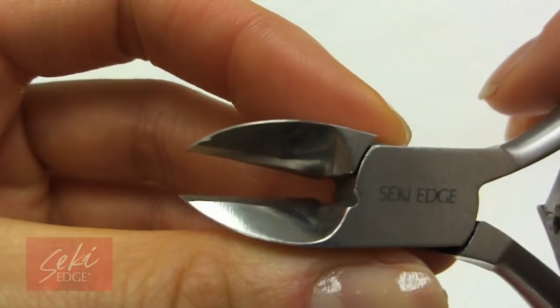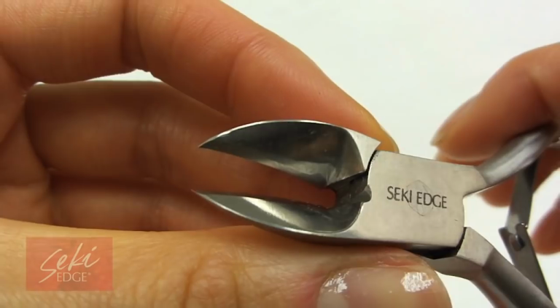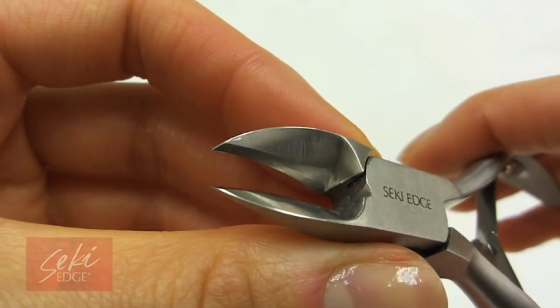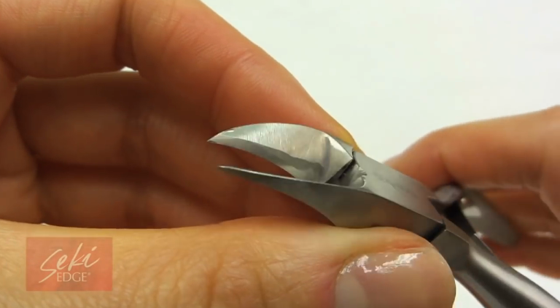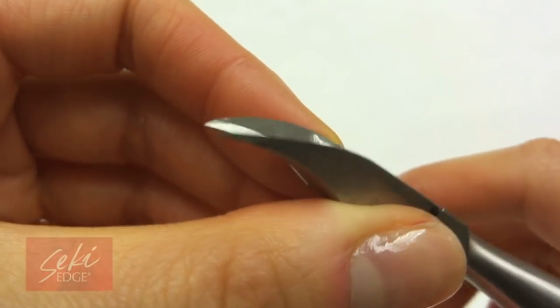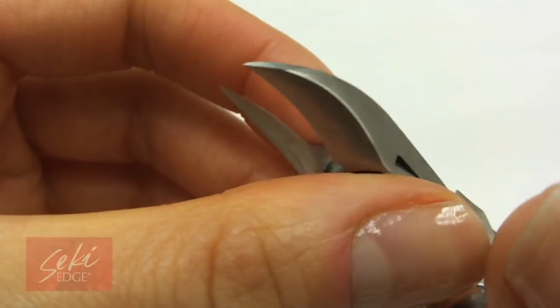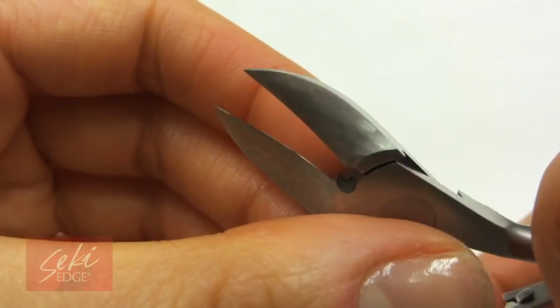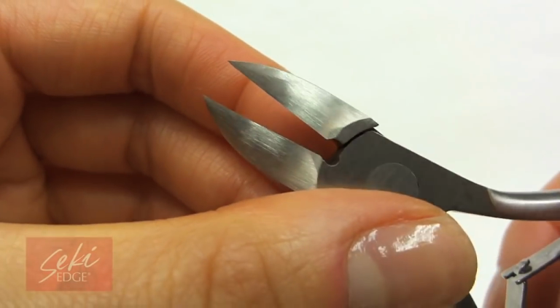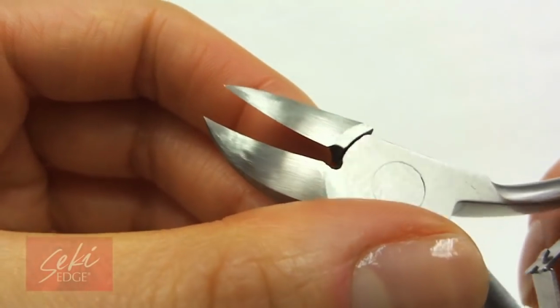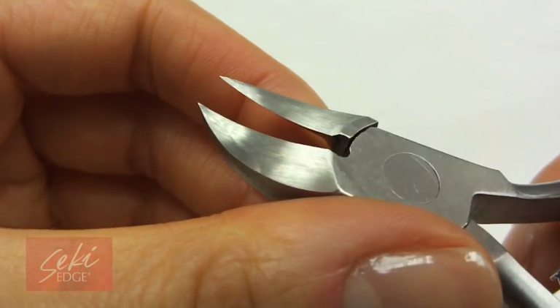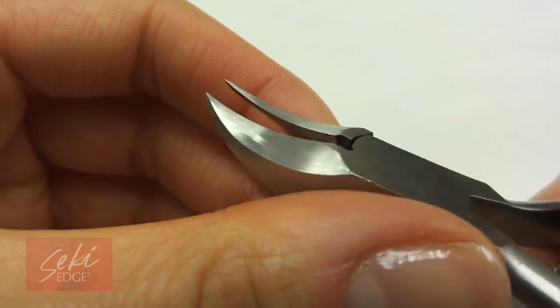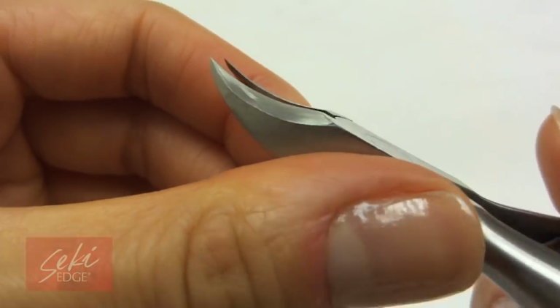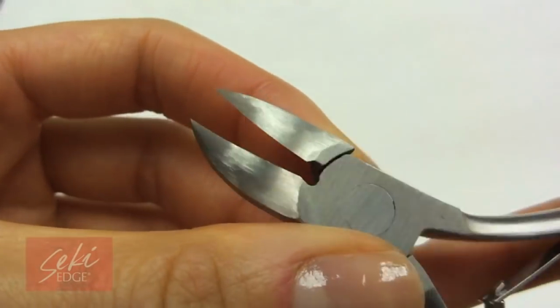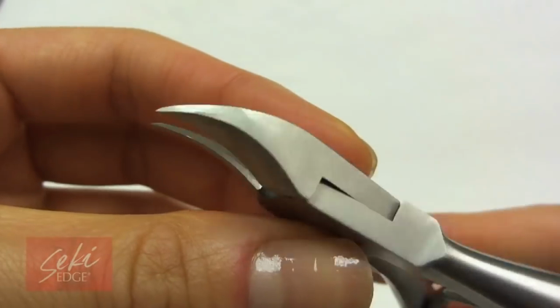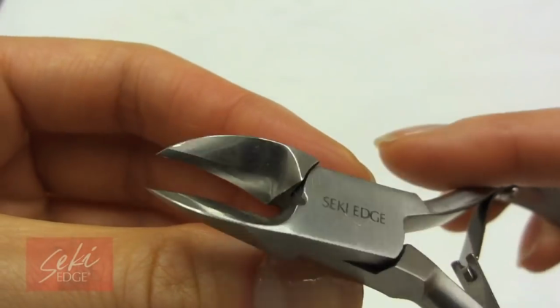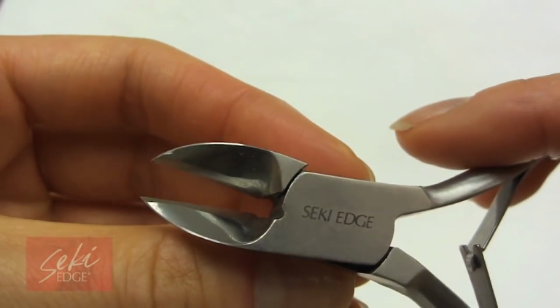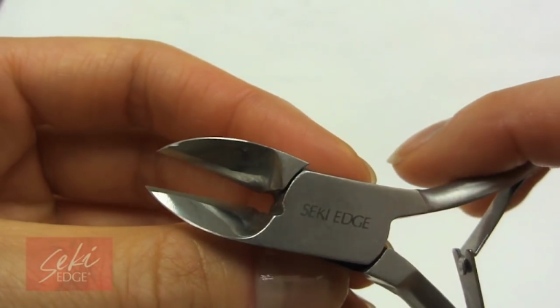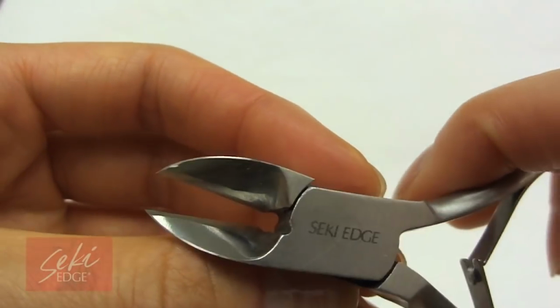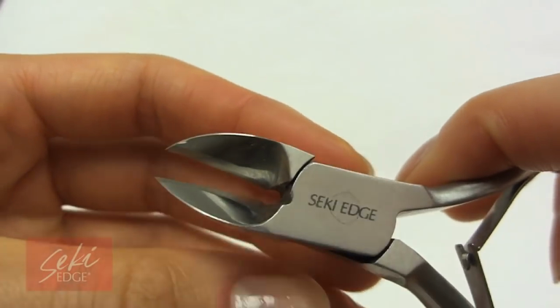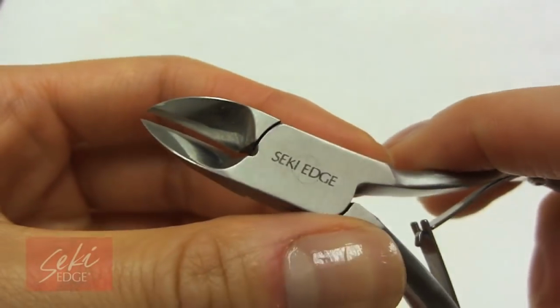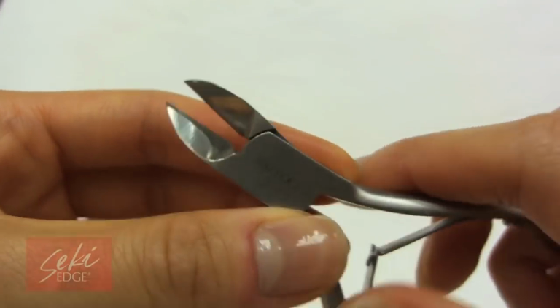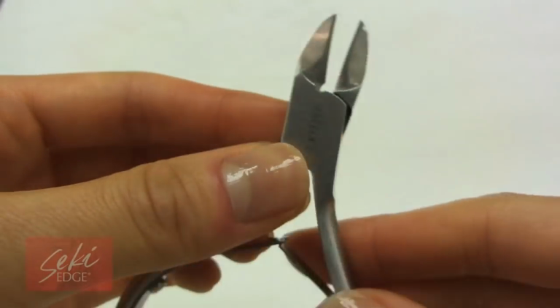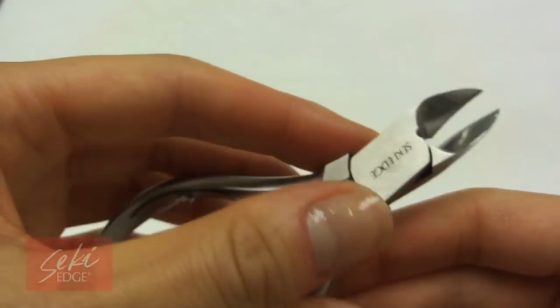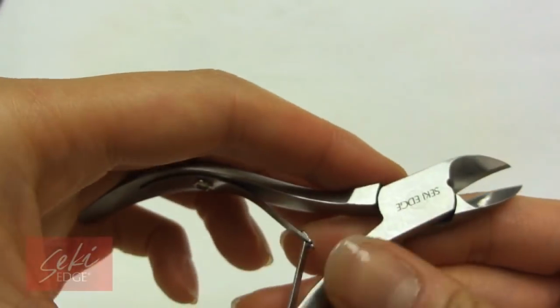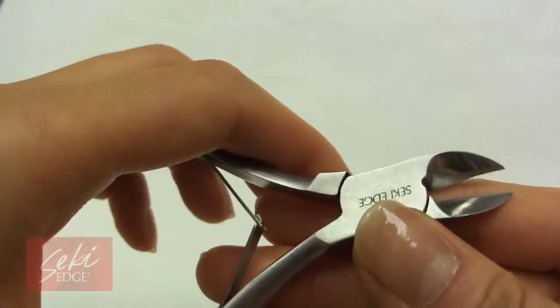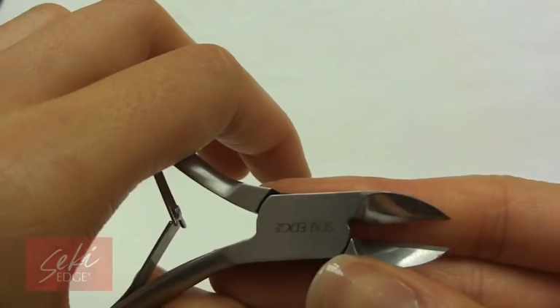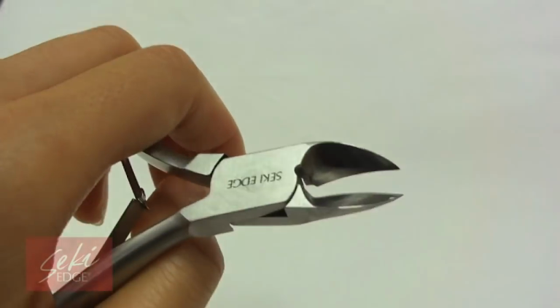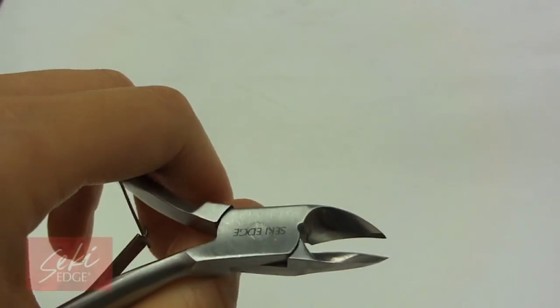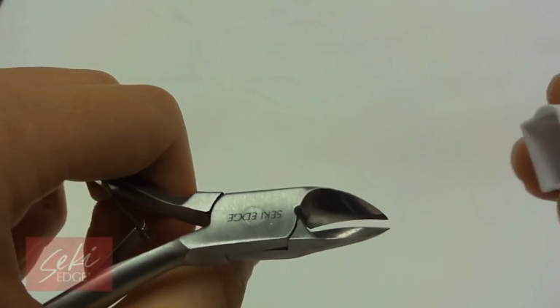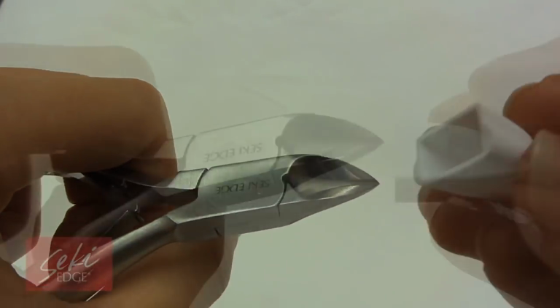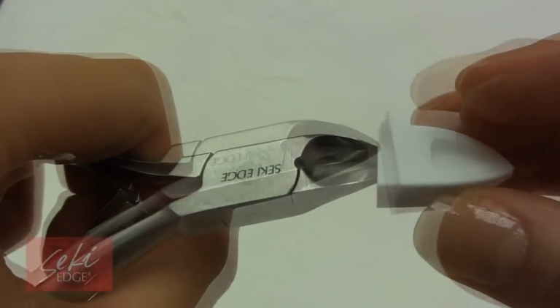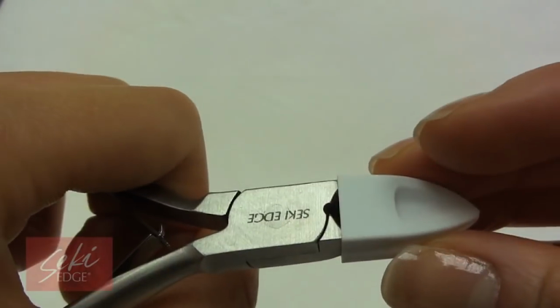Made of stainless steel, the curved blades aid in getting under the toenail with ease. Combine this with a curved ergonomic handle to fit comfortably in your hand. This nail nipper is beautifully crafted for amazing durability, comfort, and functionality.